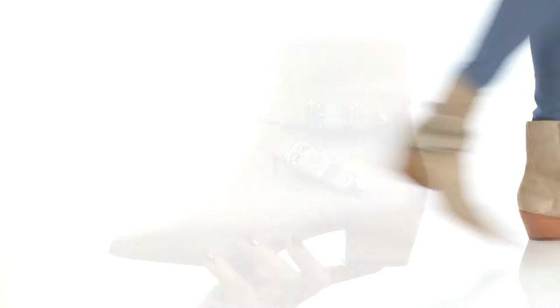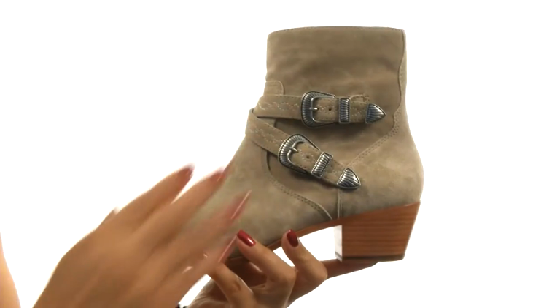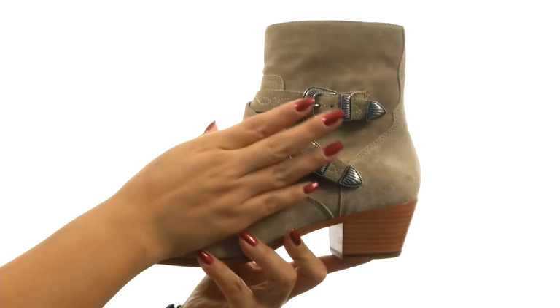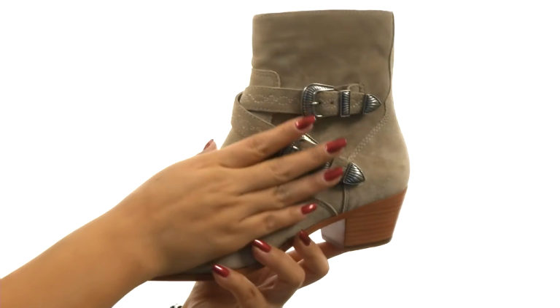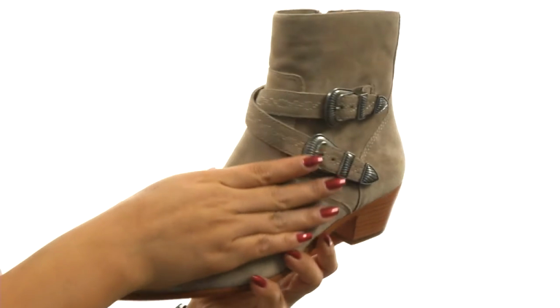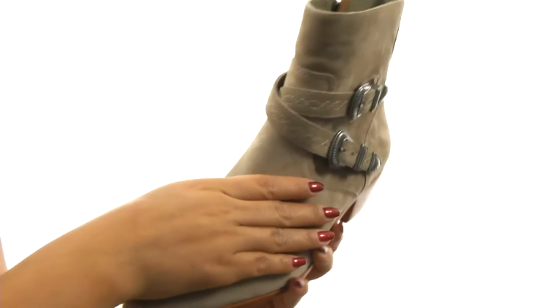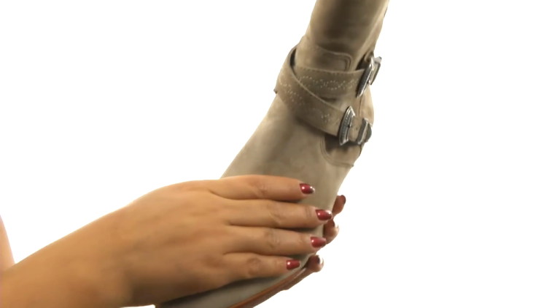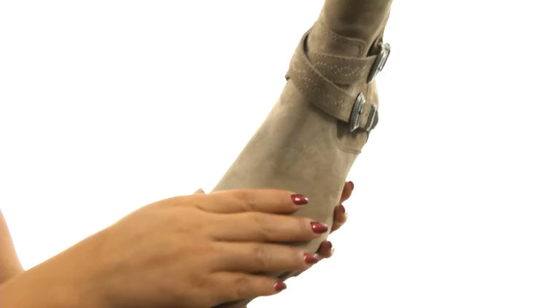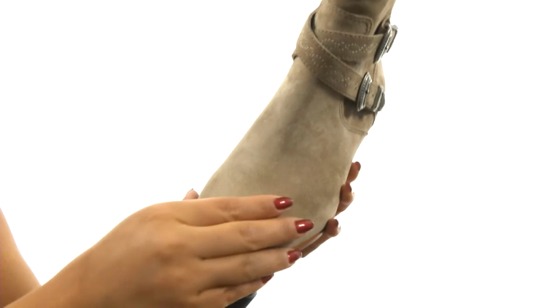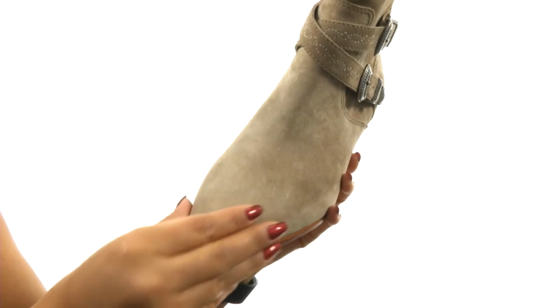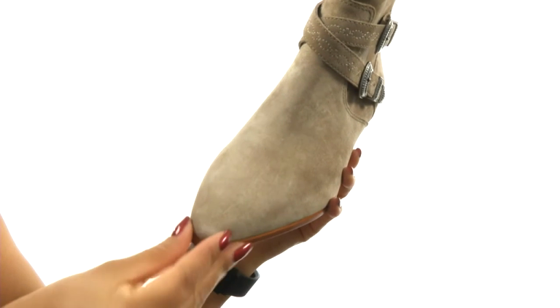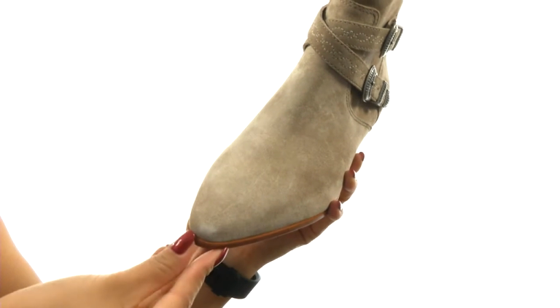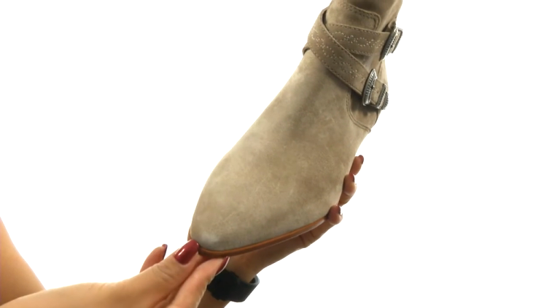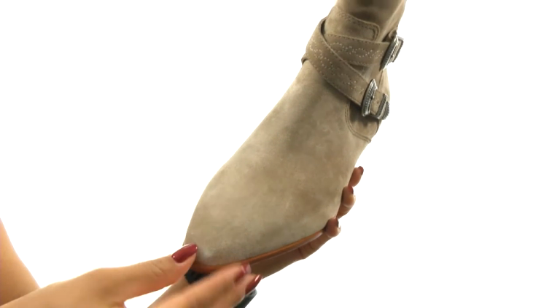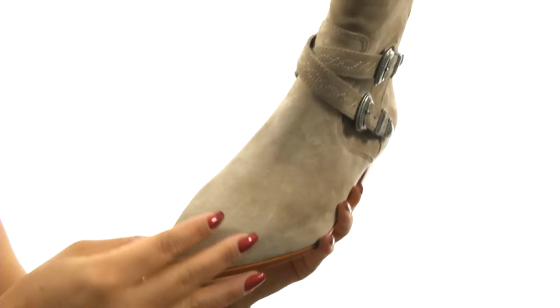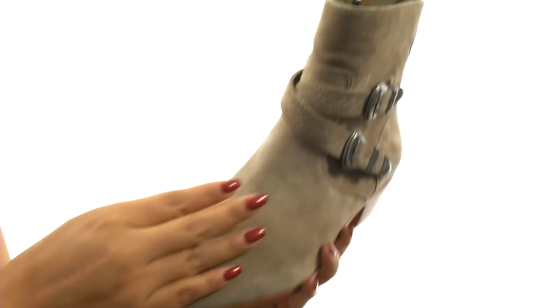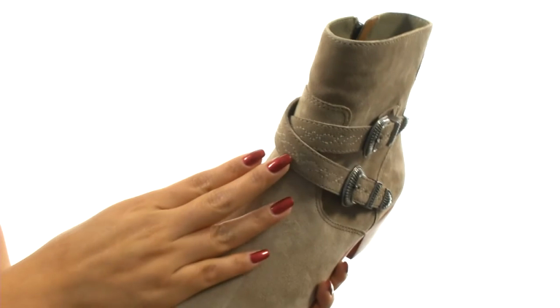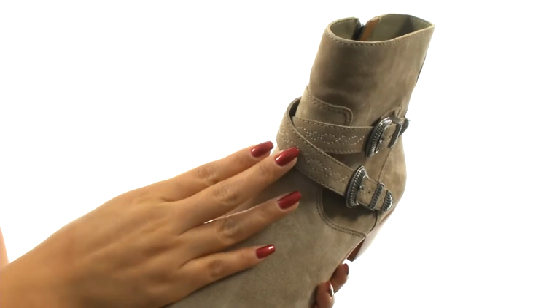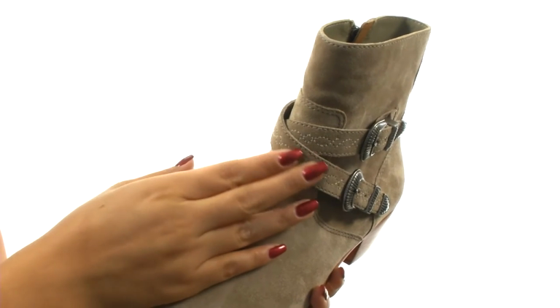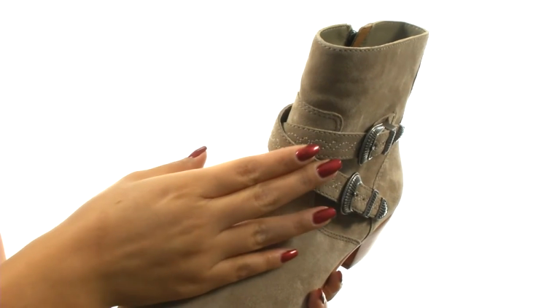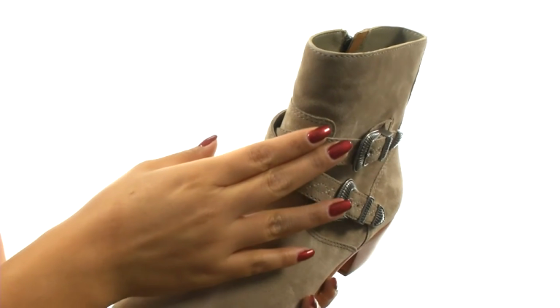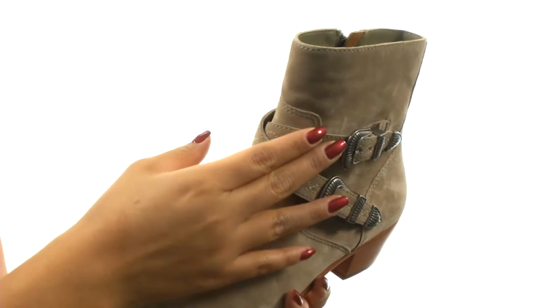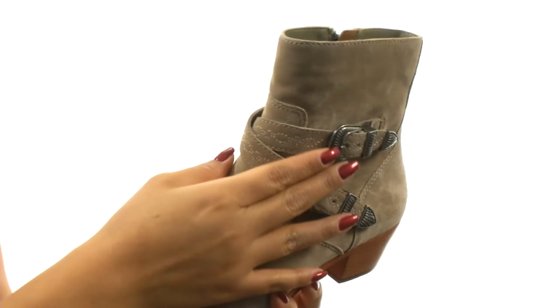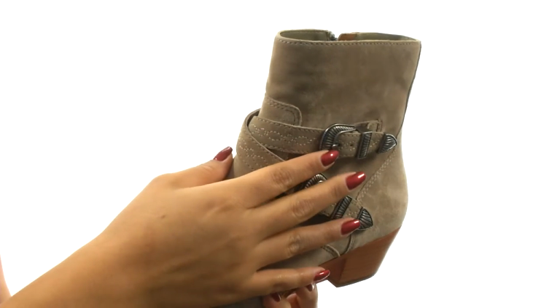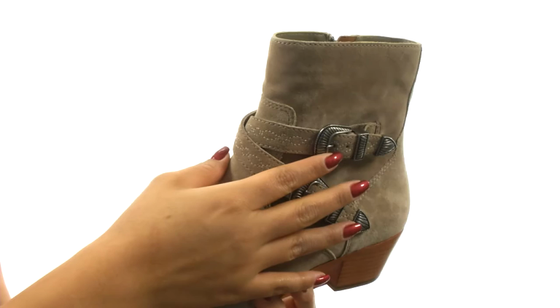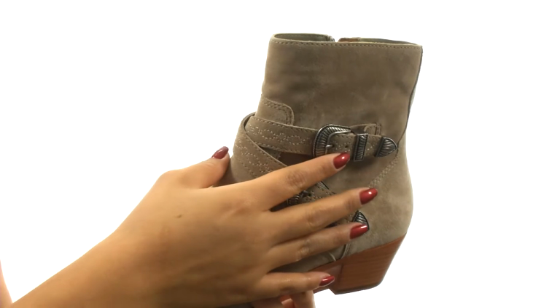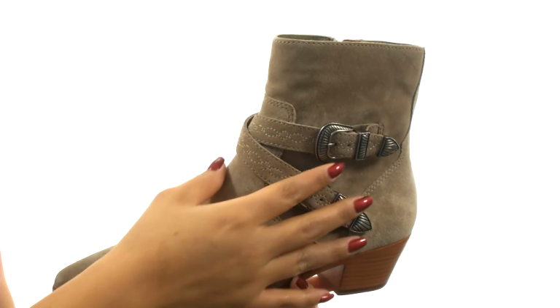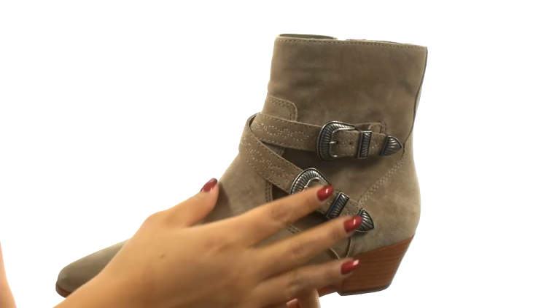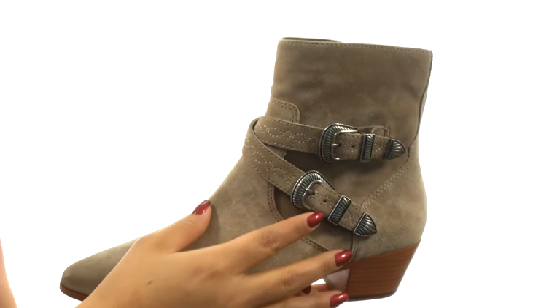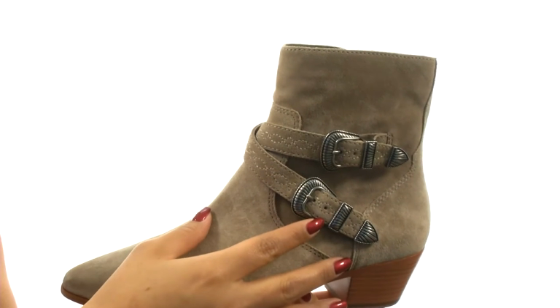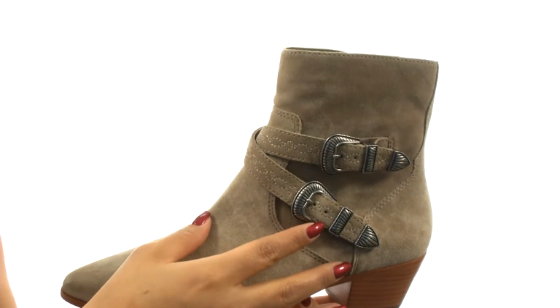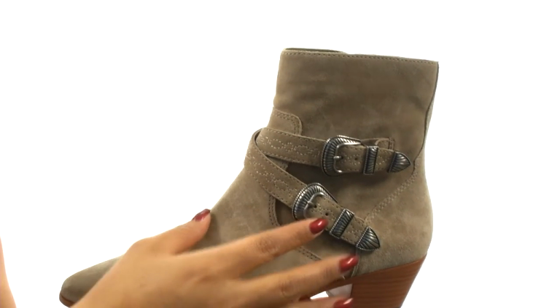Here we have a soft oiled Italian suede upper in a pointed toe silhouette. They feature decorative straps and striking concho double buckle hardware detail for added style.